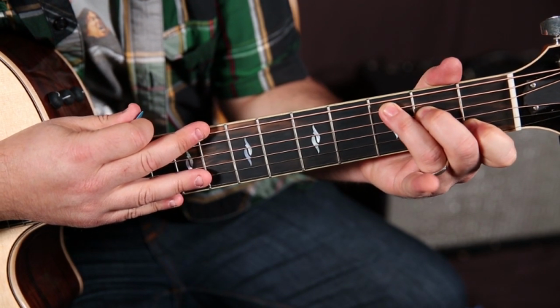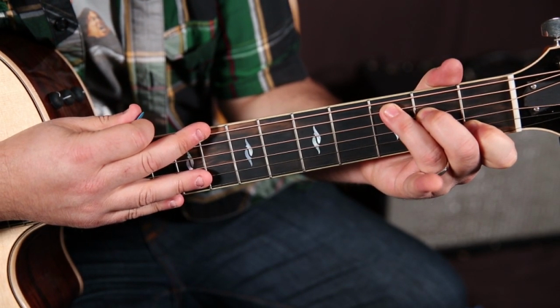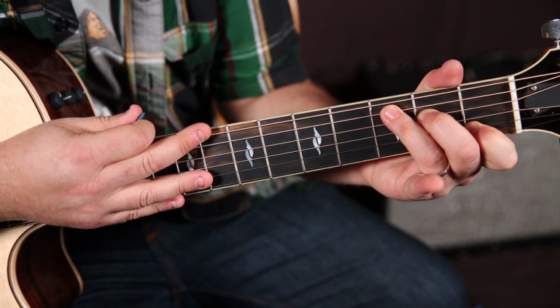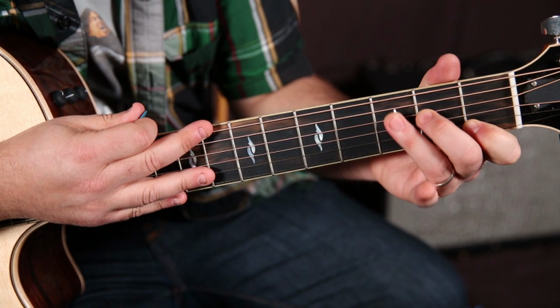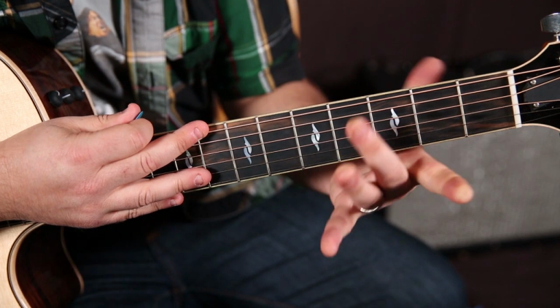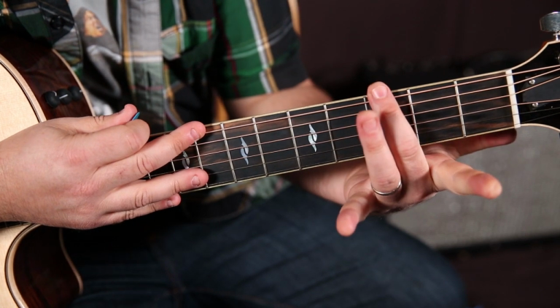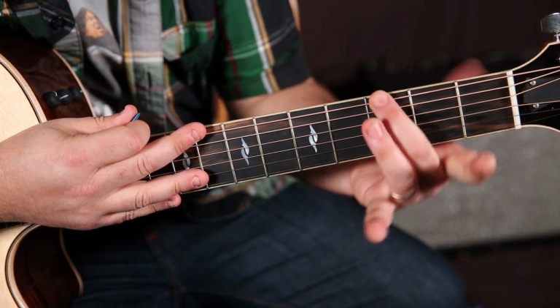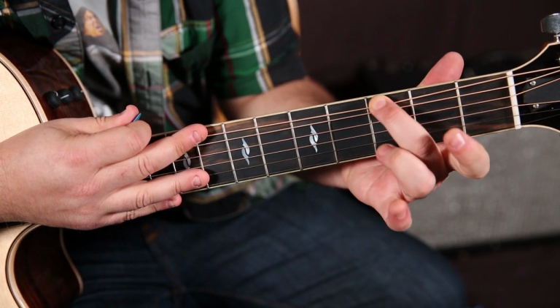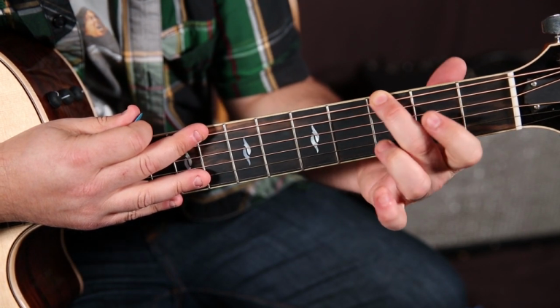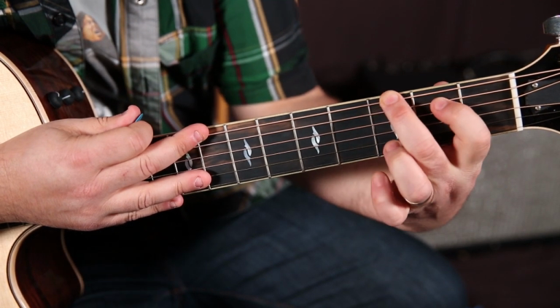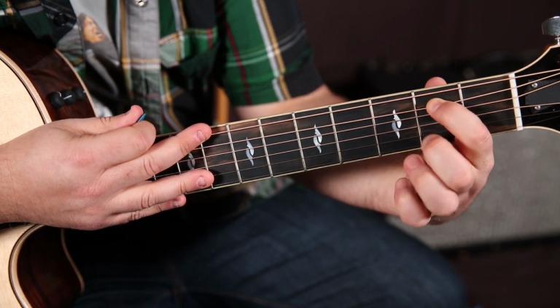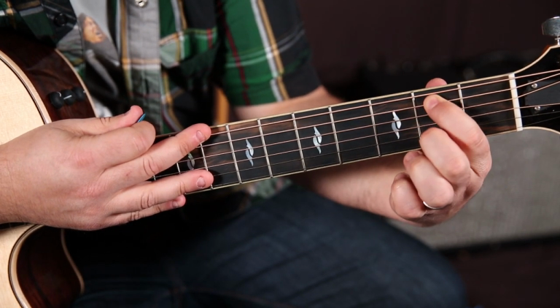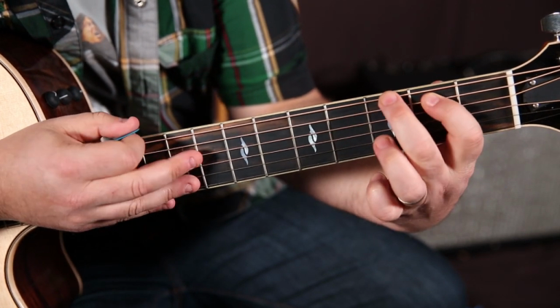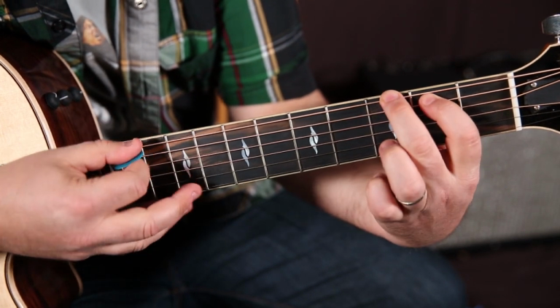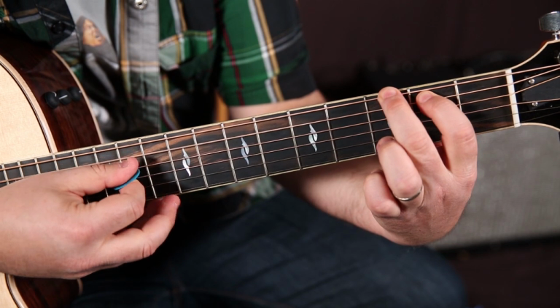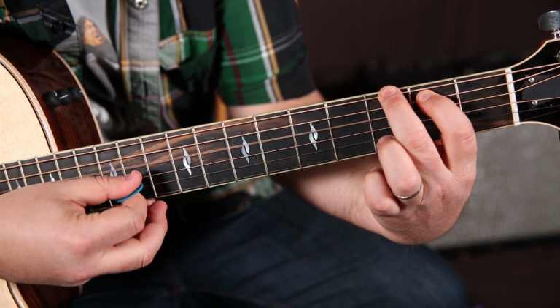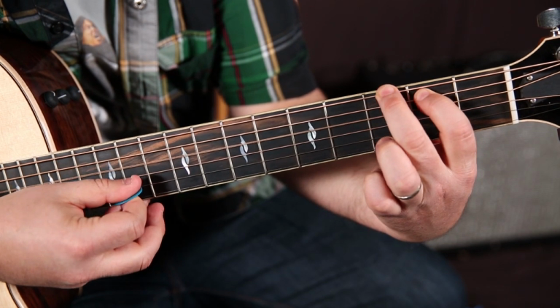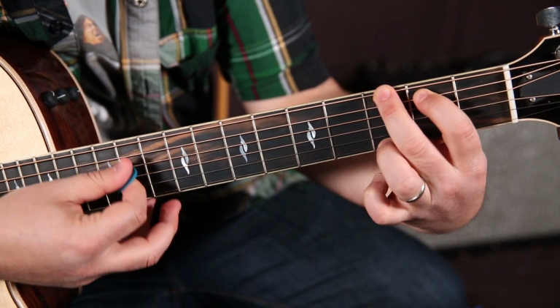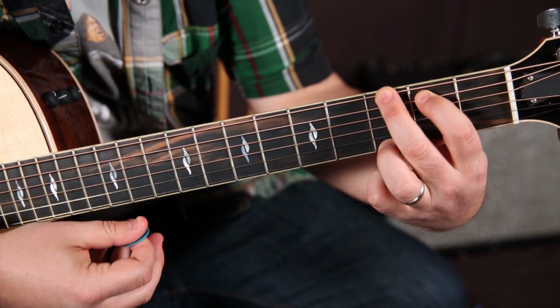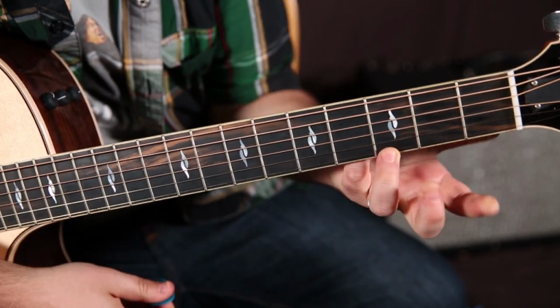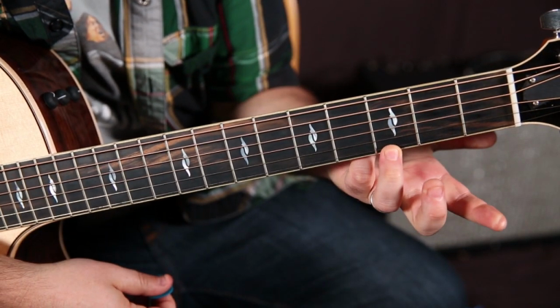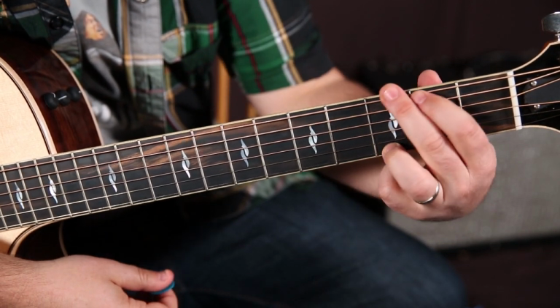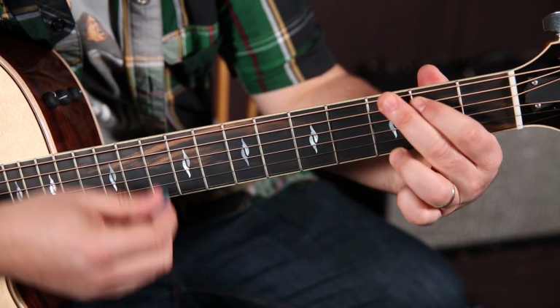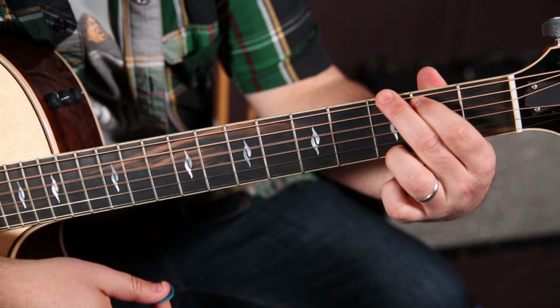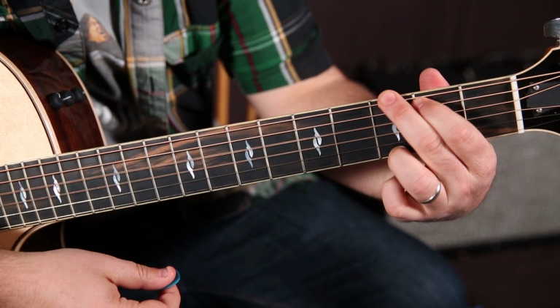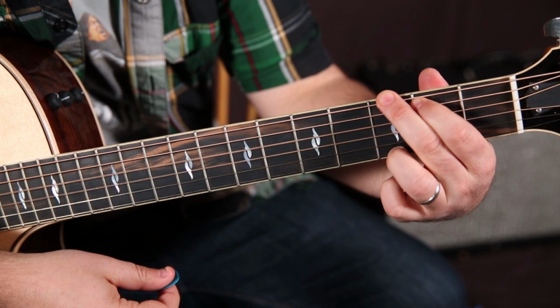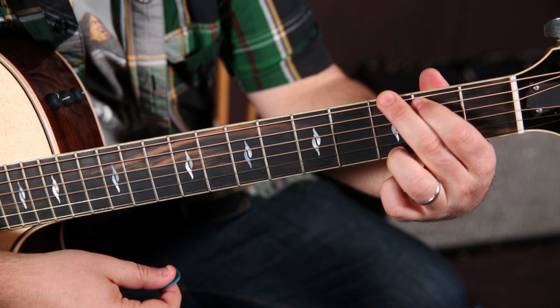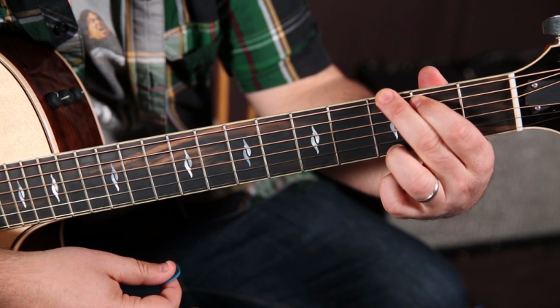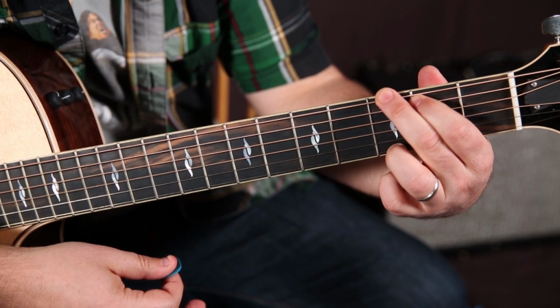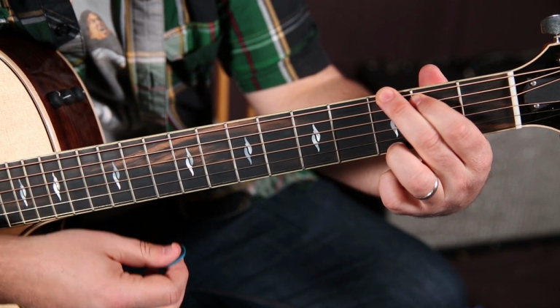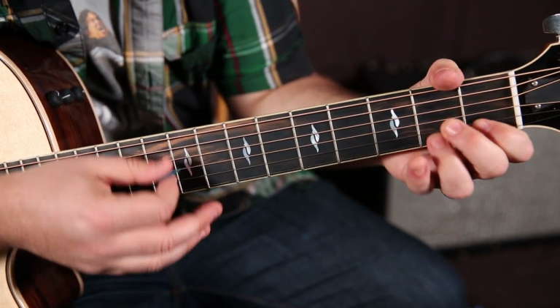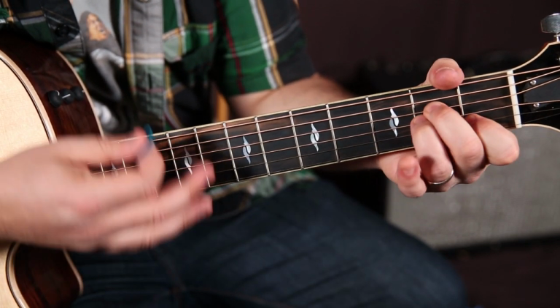And then the final chord: middle finger on the third fret of the low E, second fret of the A, third fret of the high E — and then you have that chord.